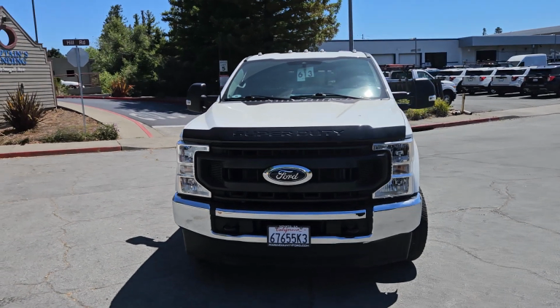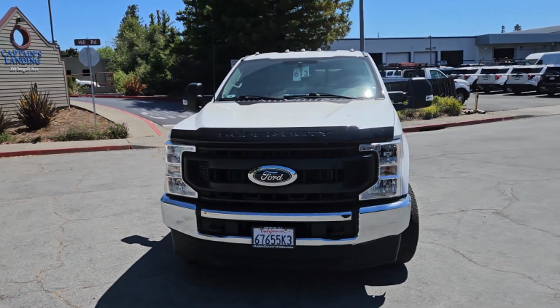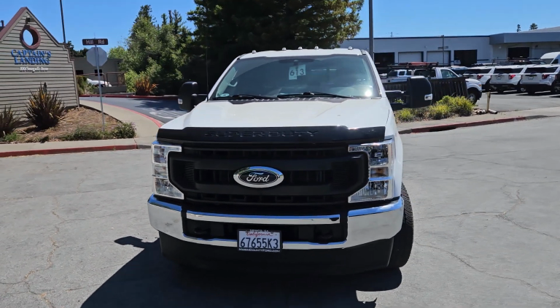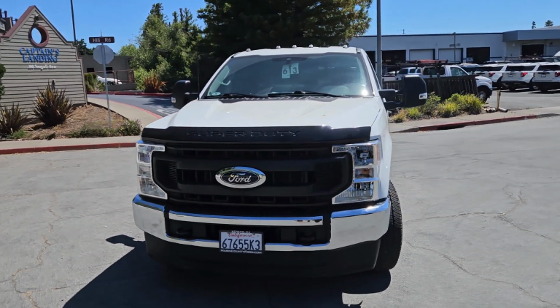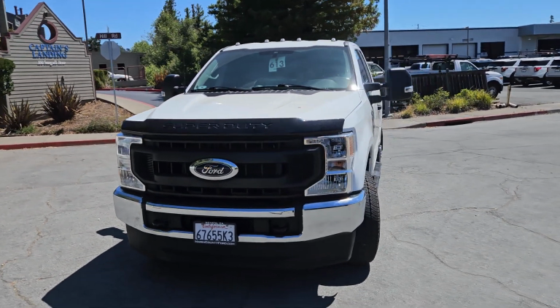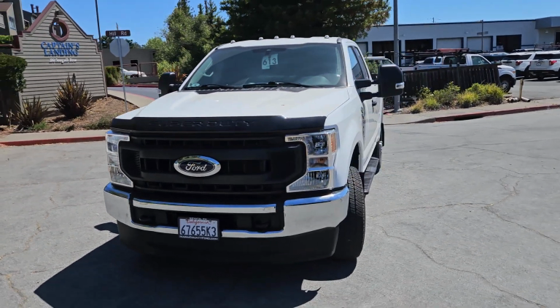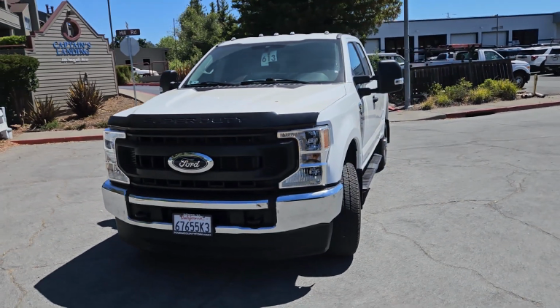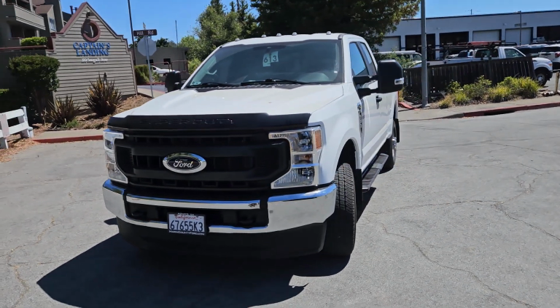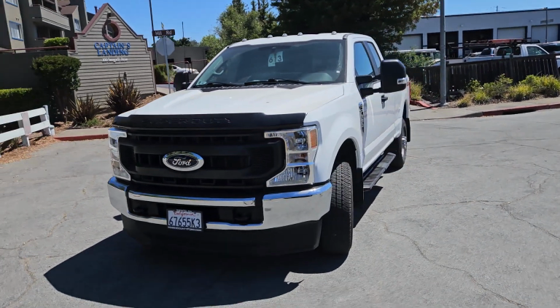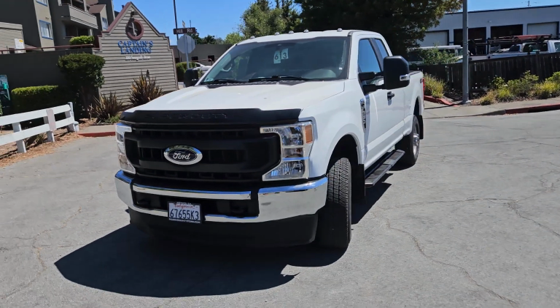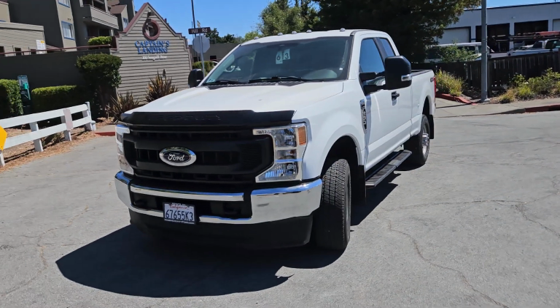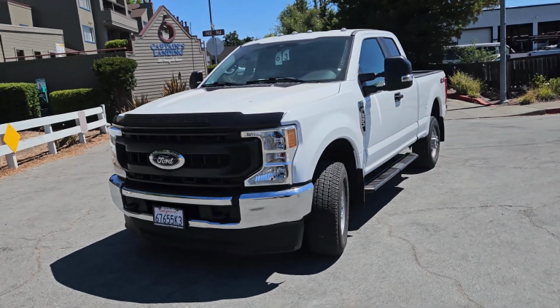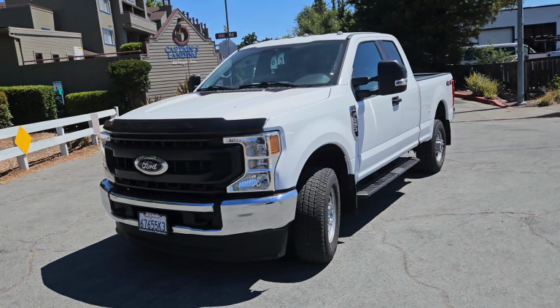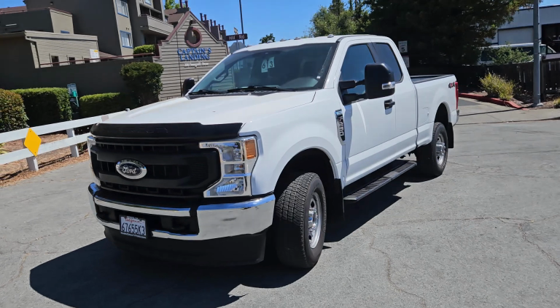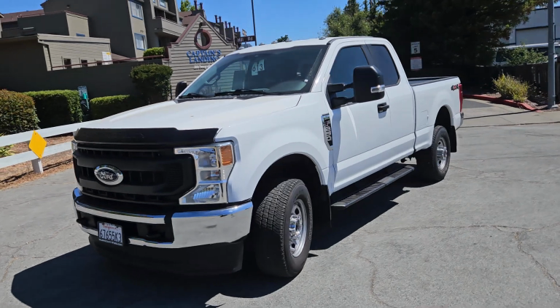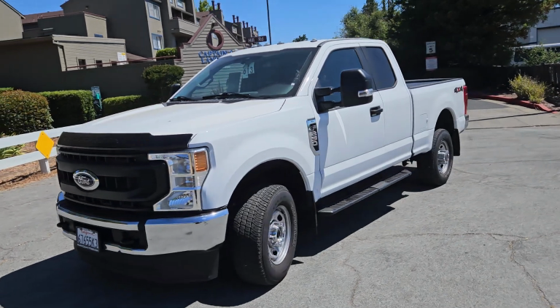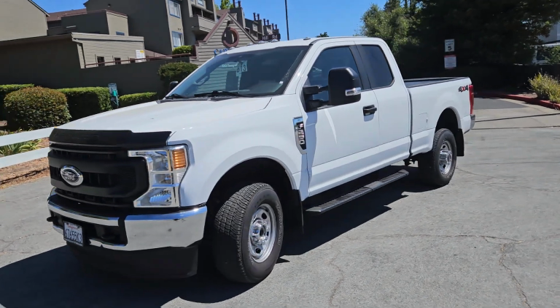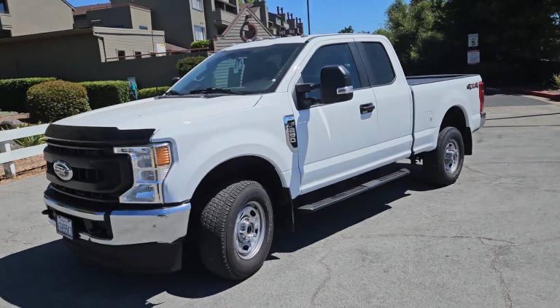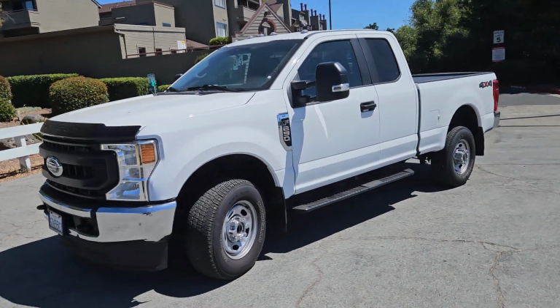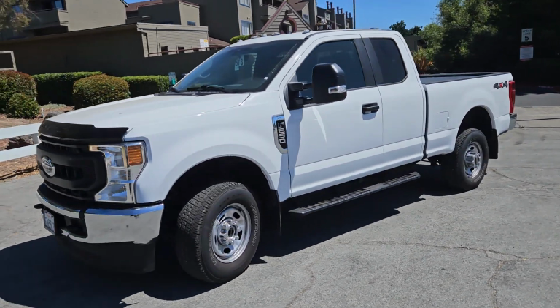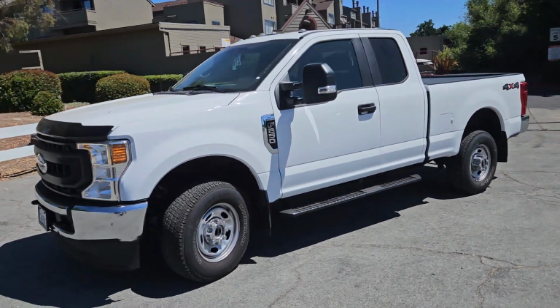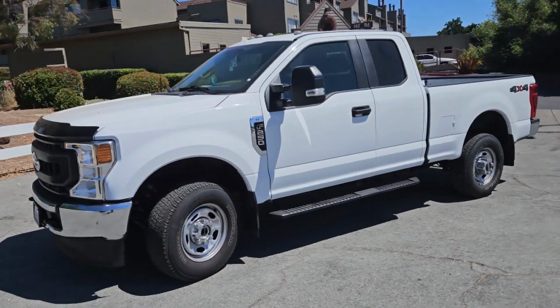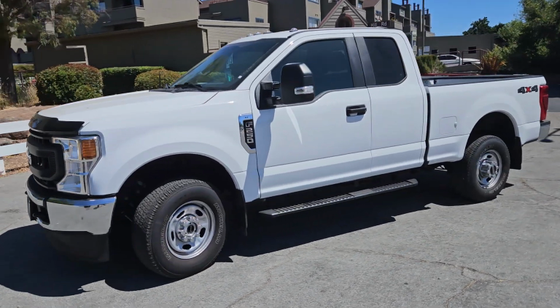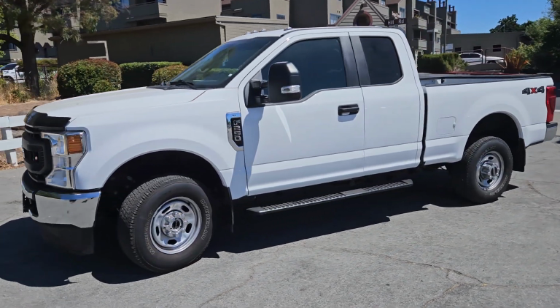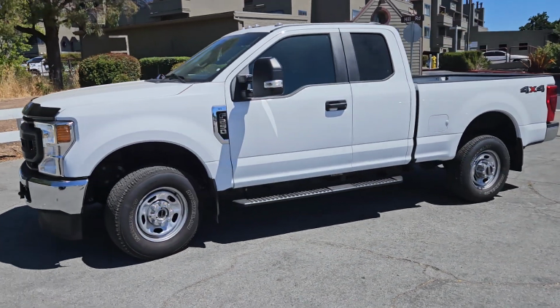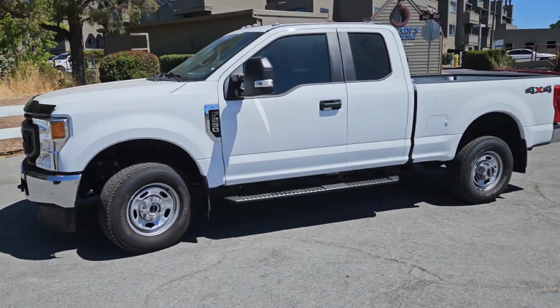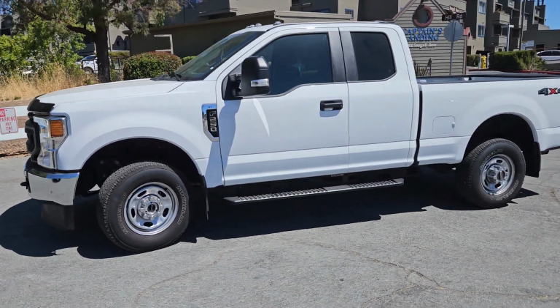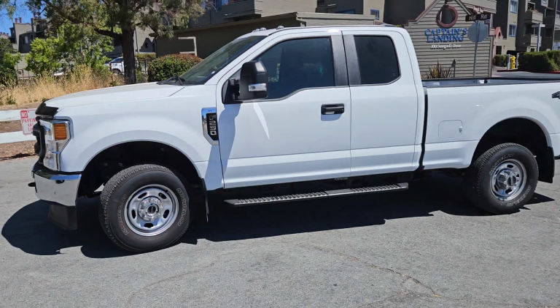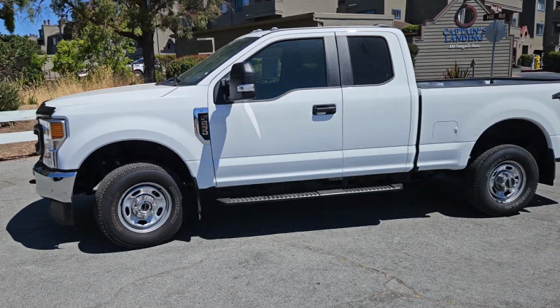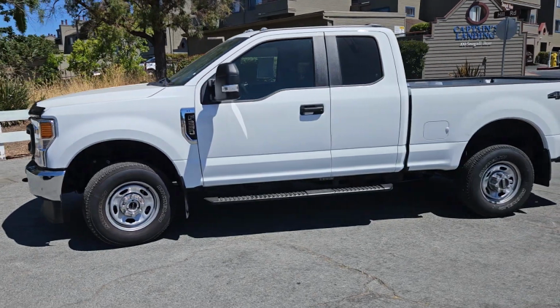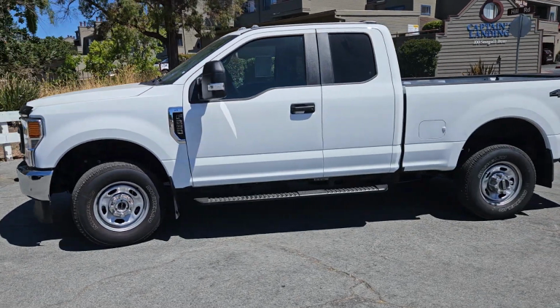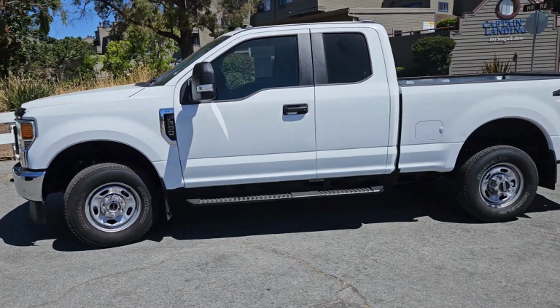Good morning, David. This is Glenn Ross here at Marin County Ford. I am your Ford Direct representative, and here is that 2022 F250 Super Cab that you inquired about.